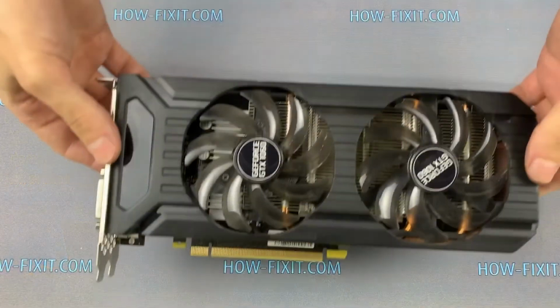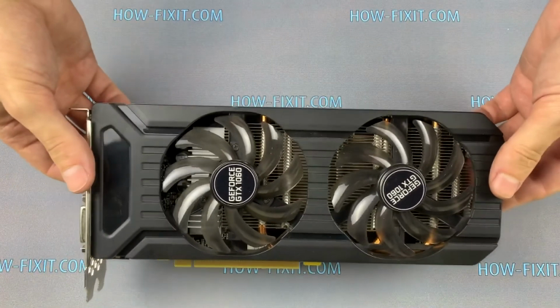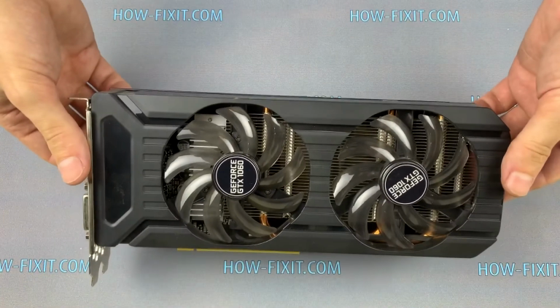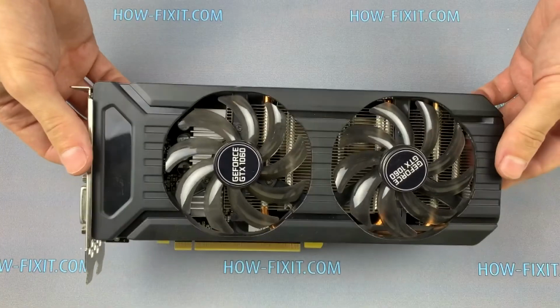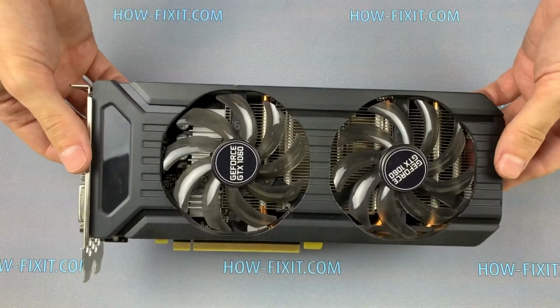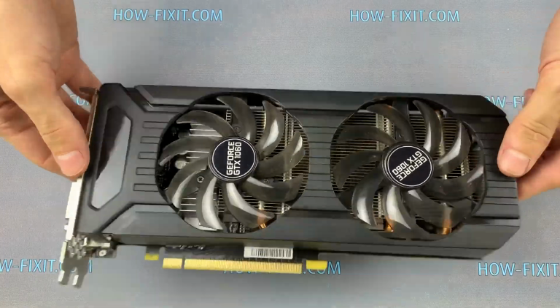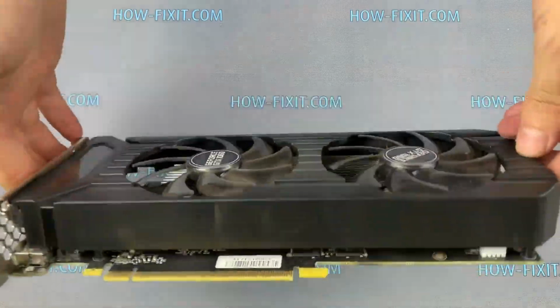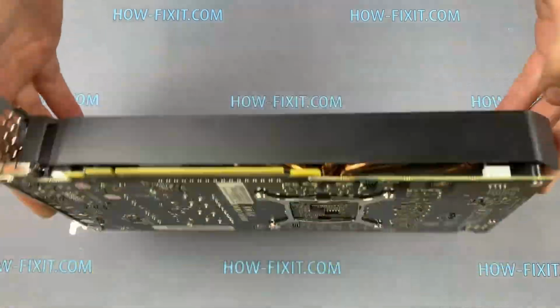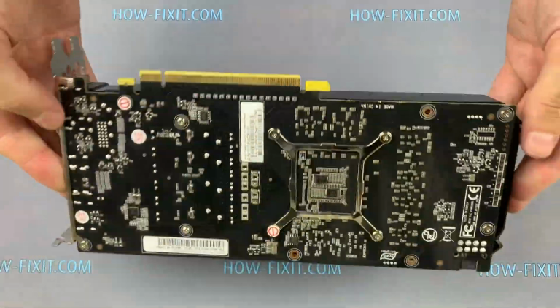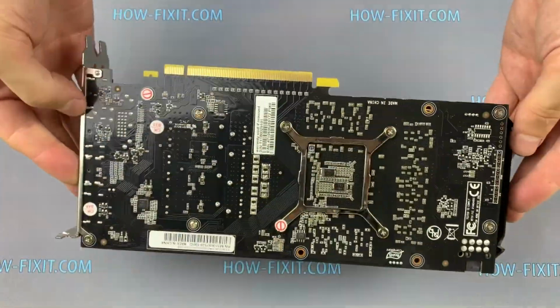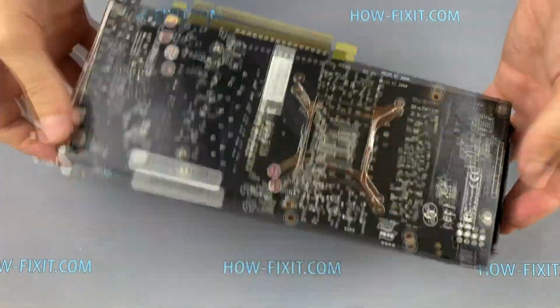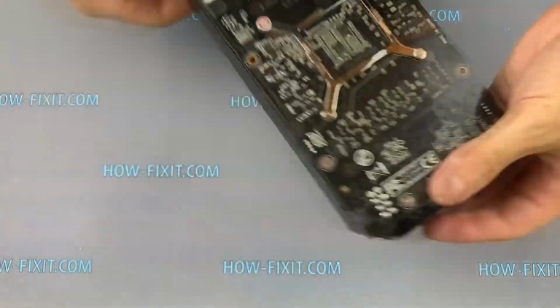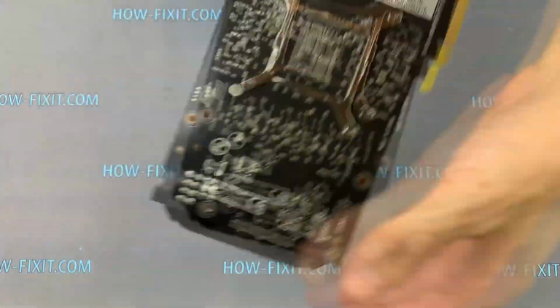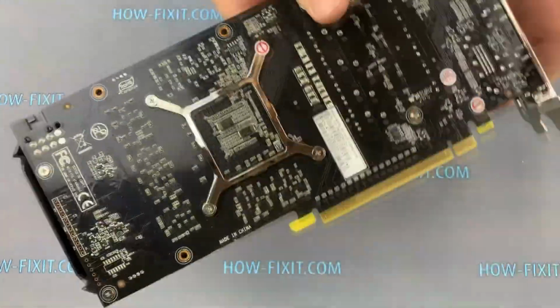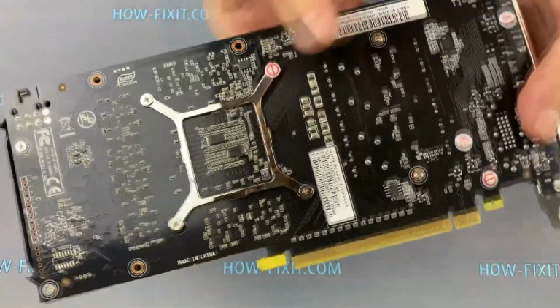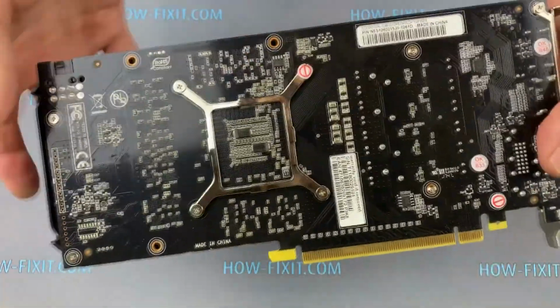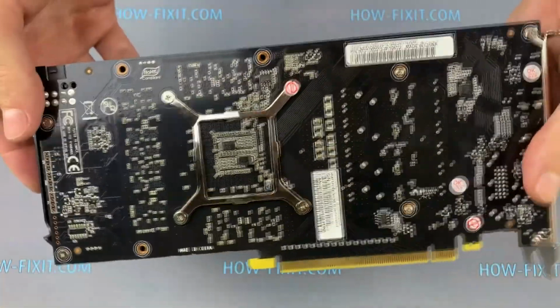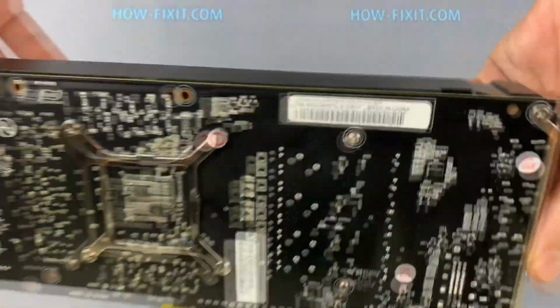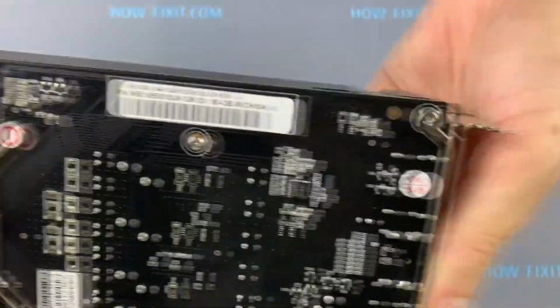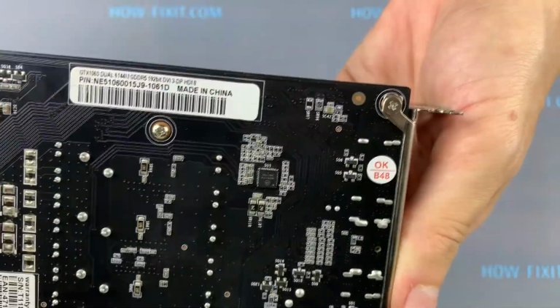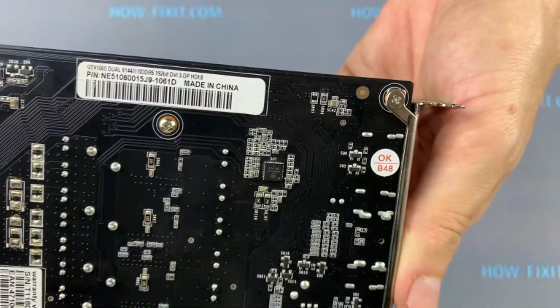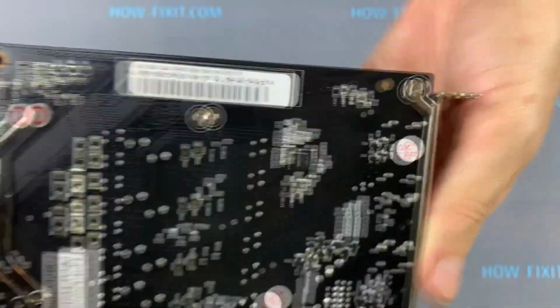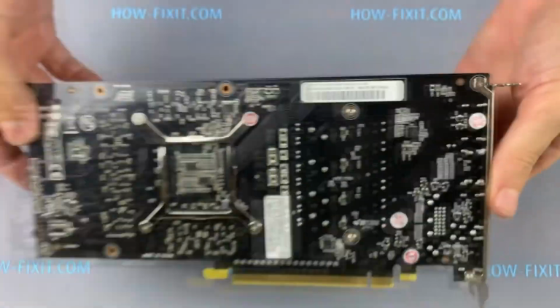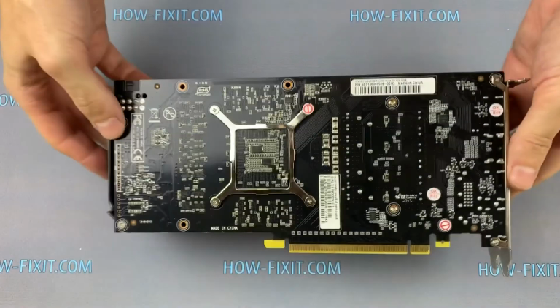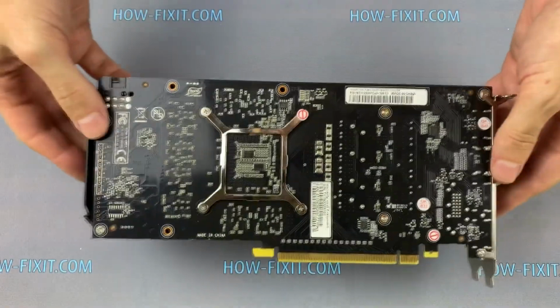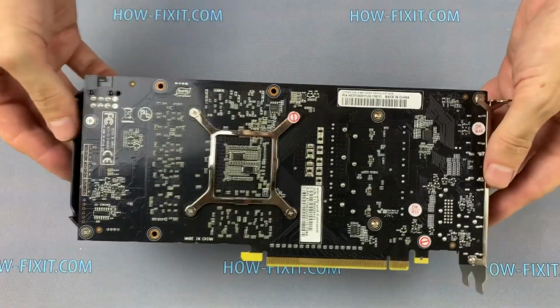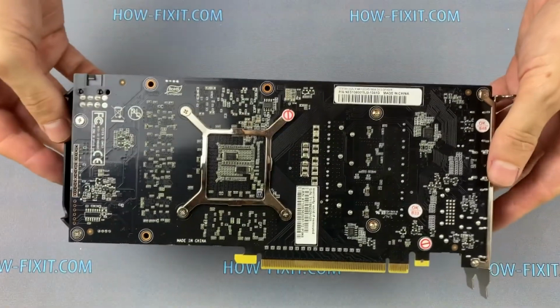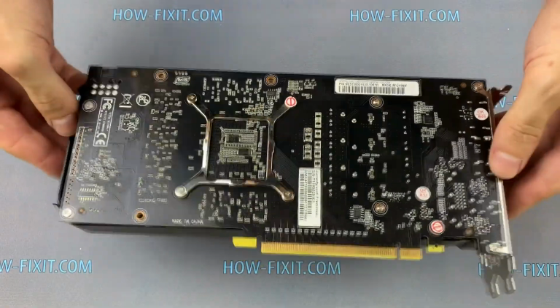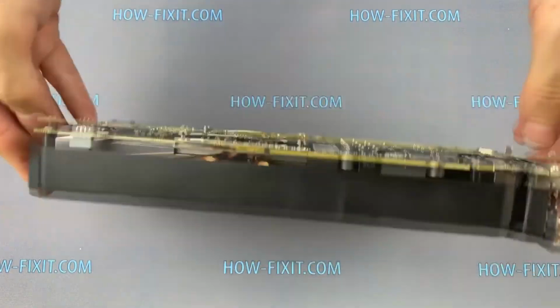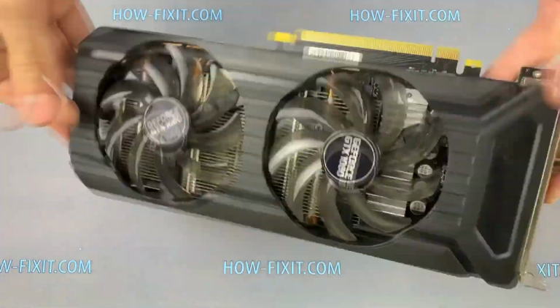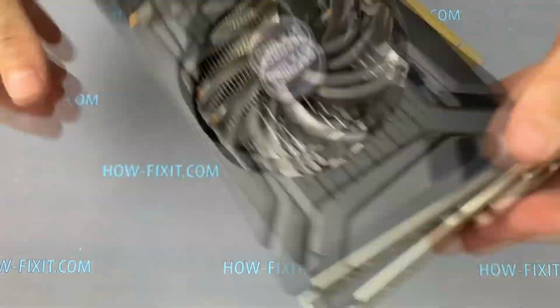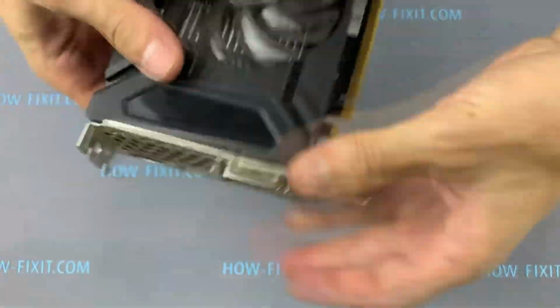Welcome to HowFixit and today I will show you how to disassemble GeForce GTX 1060 for dust cleaning and thermal paste replacement.